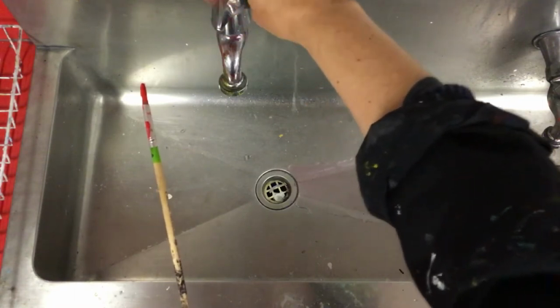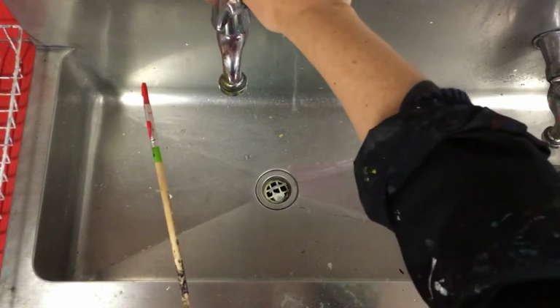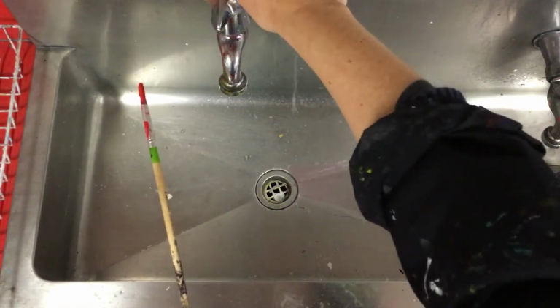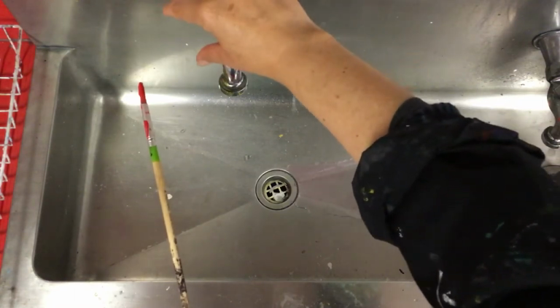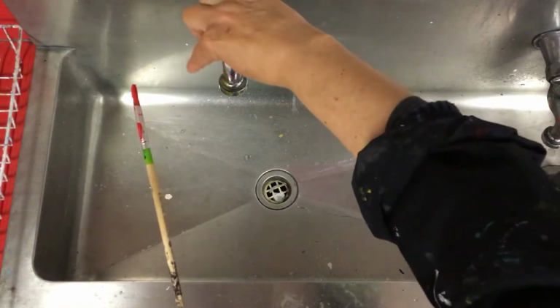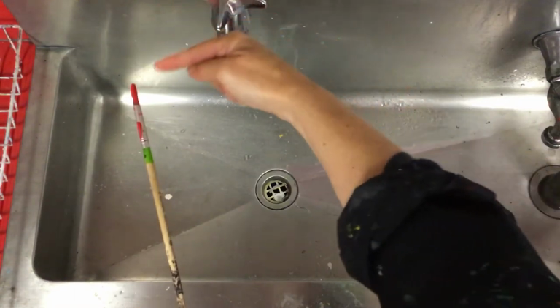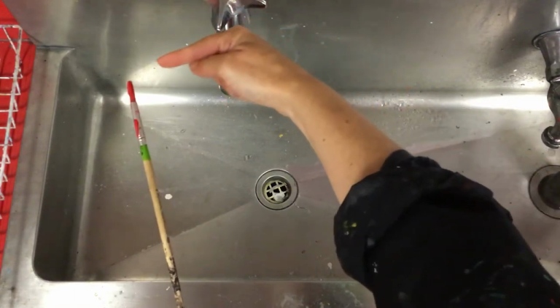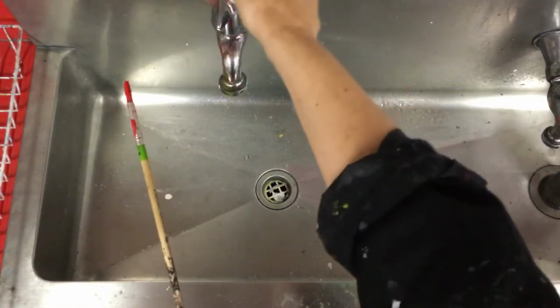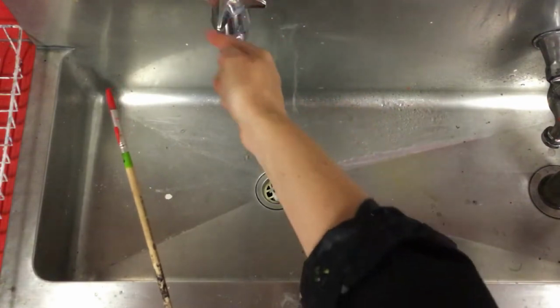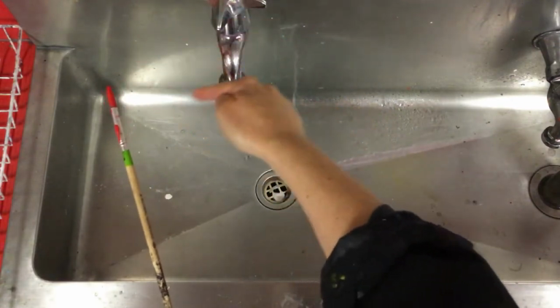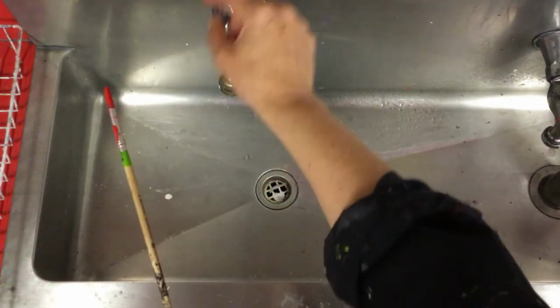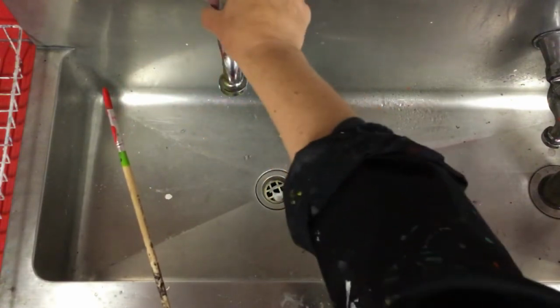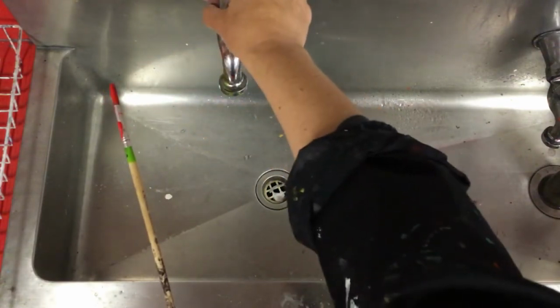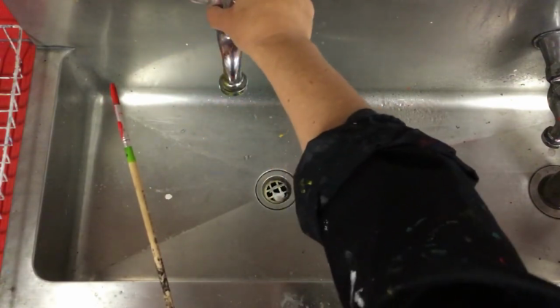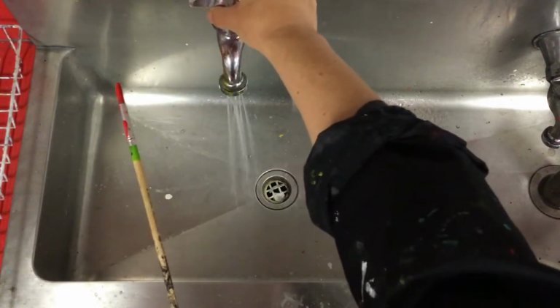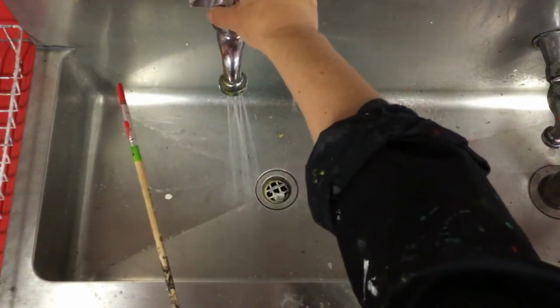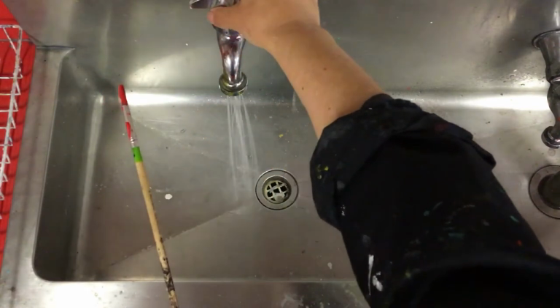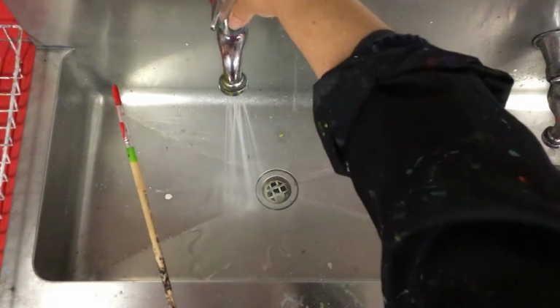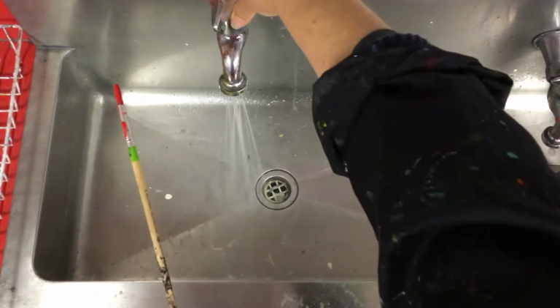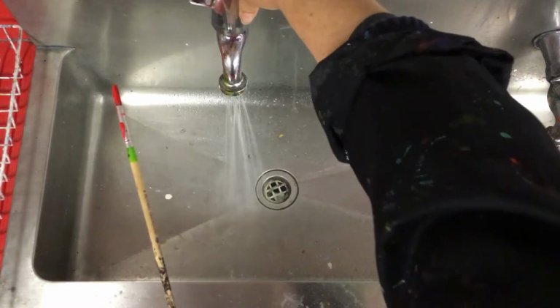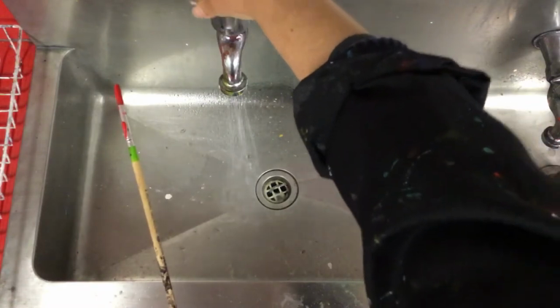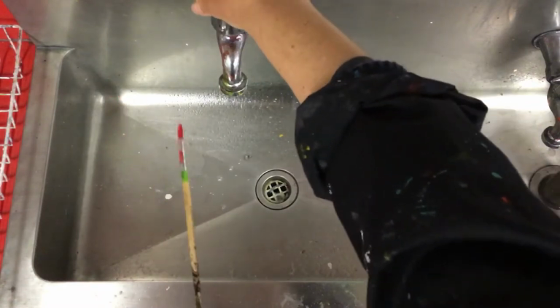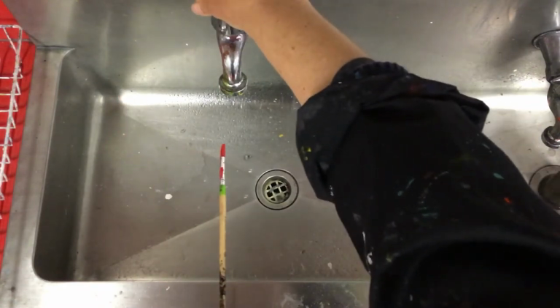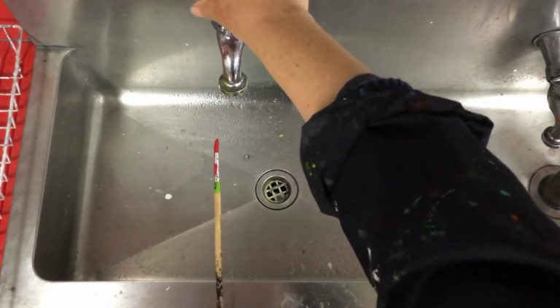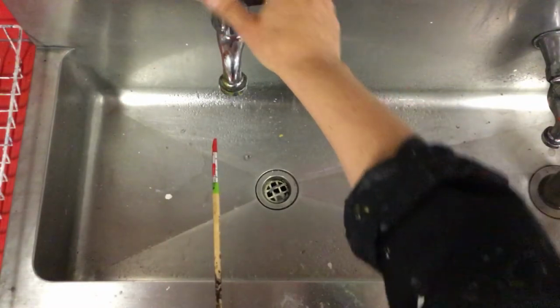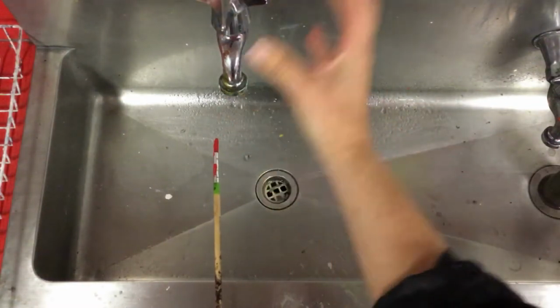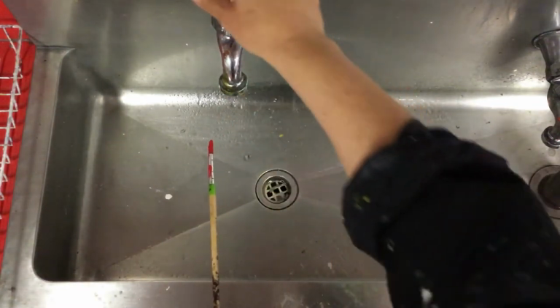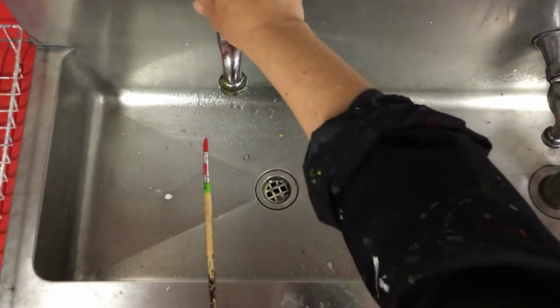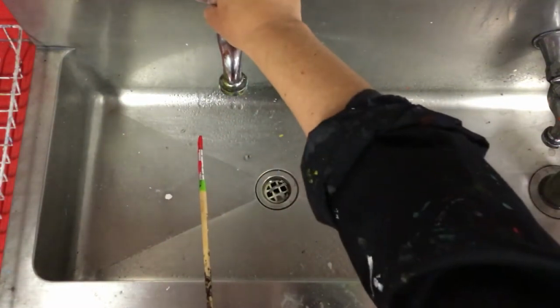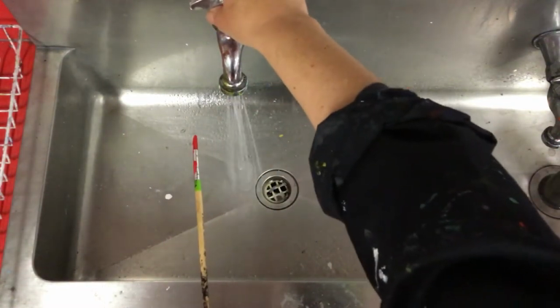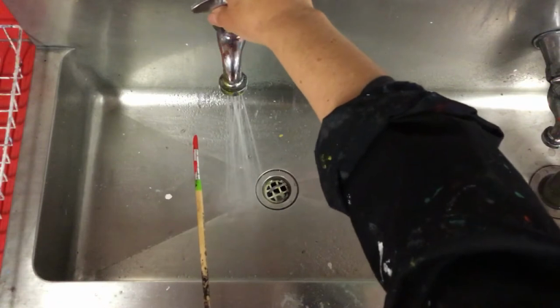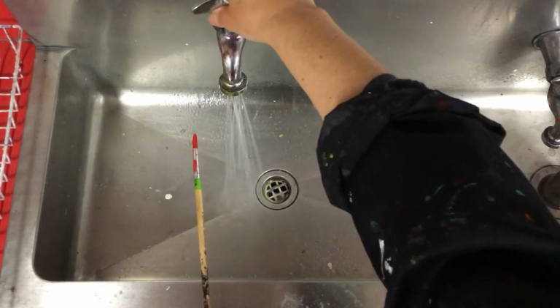So right turns it off, and left, turning it this way, turns it on. So we're going to turn it on, but we don't want to turn it on really a lot because when we put our paintbrush under, it's going to spray paint everywhere. So we just want to turn it on low.